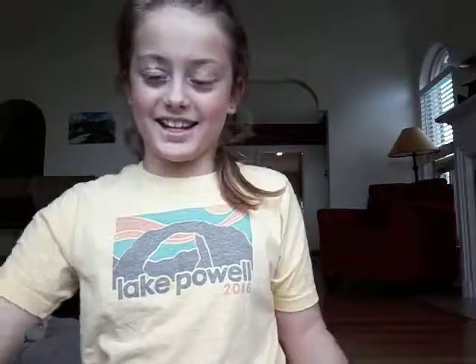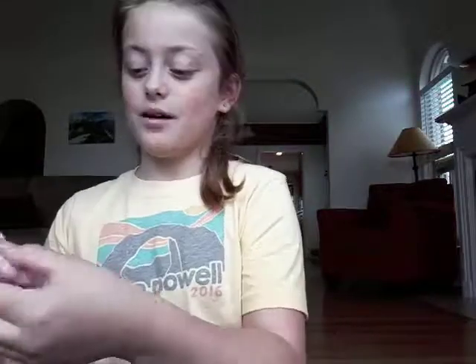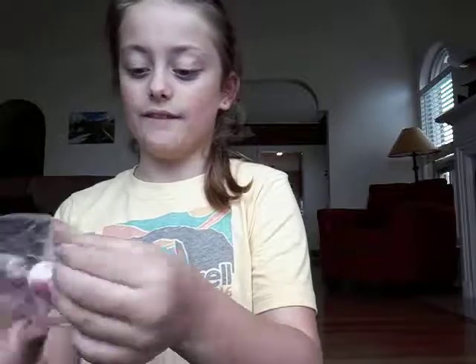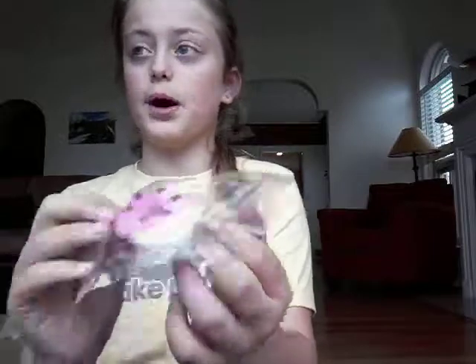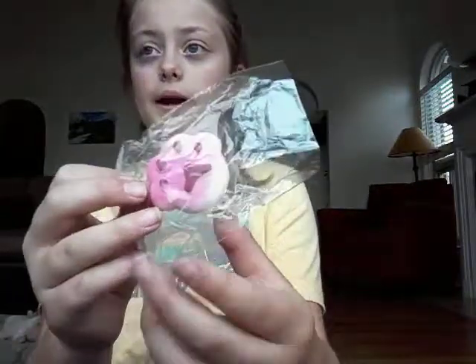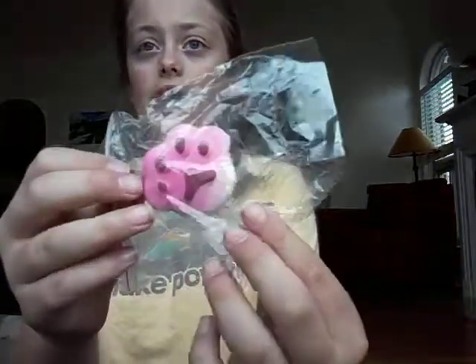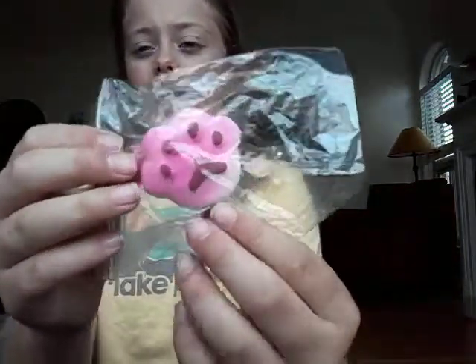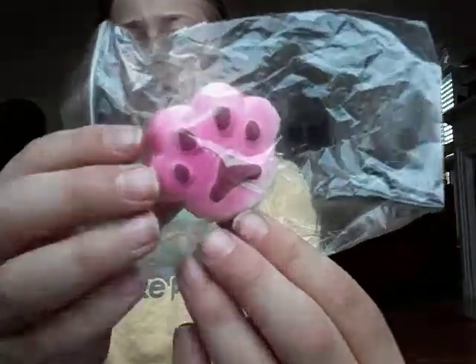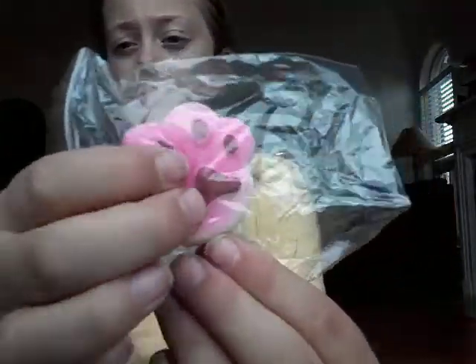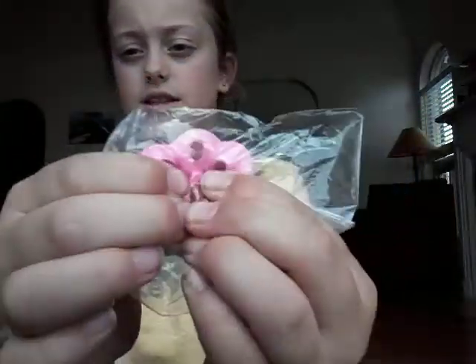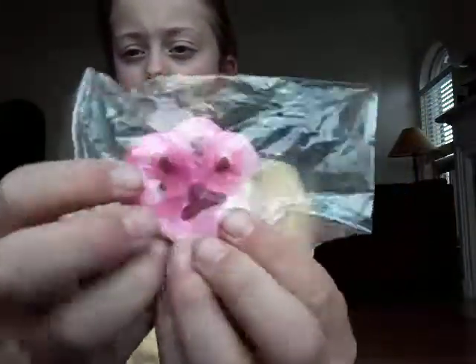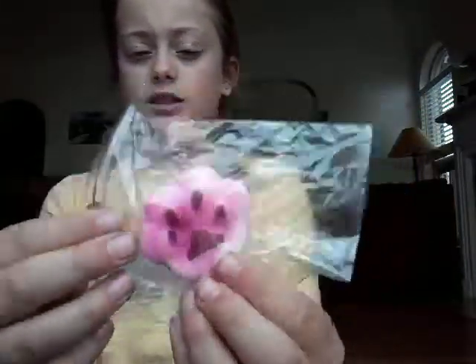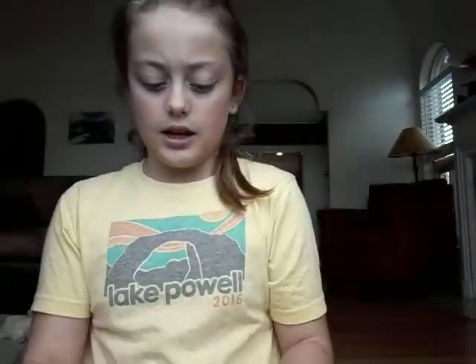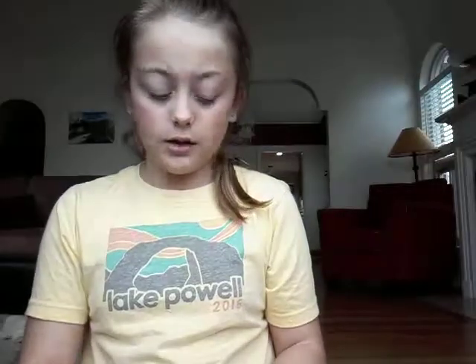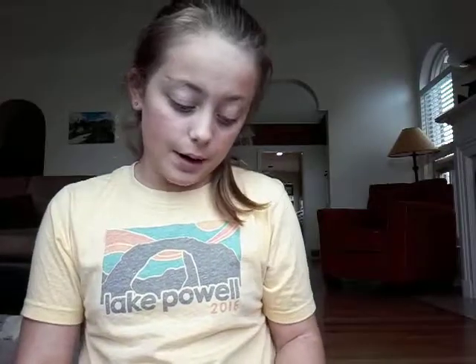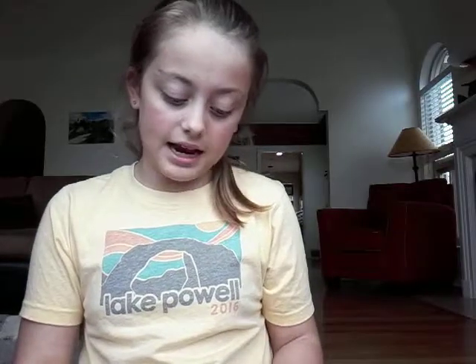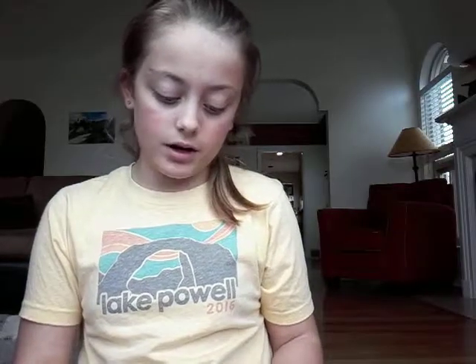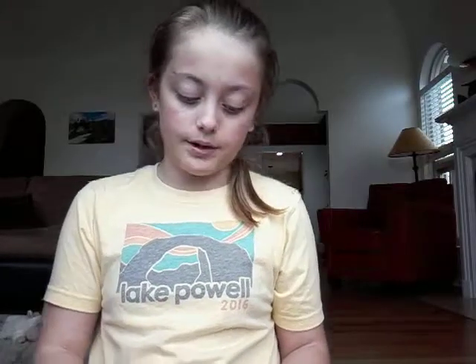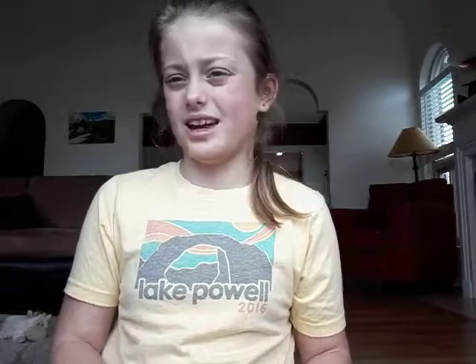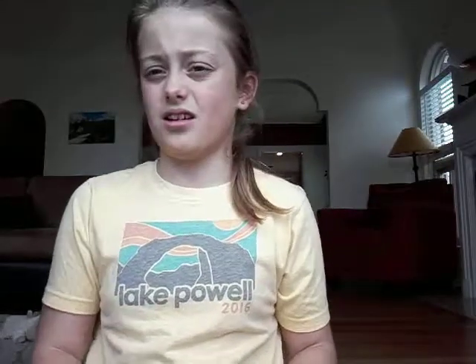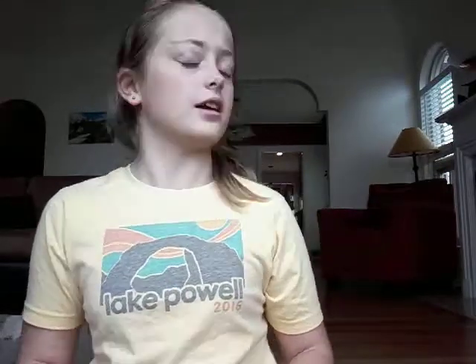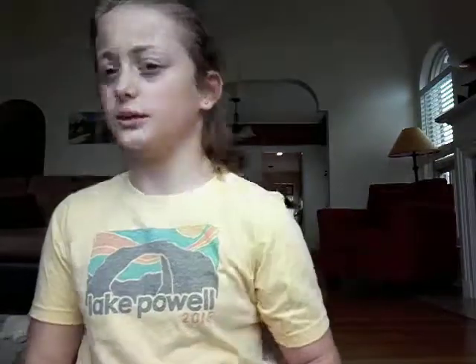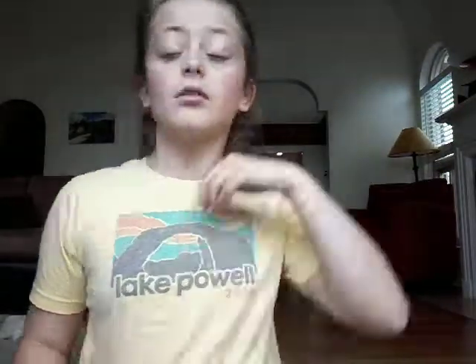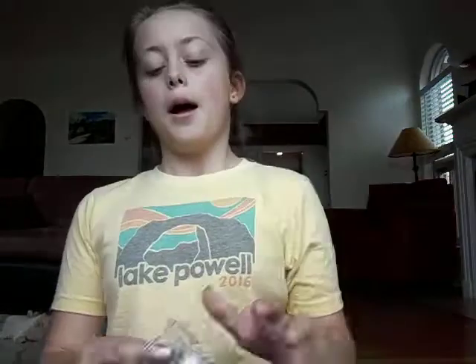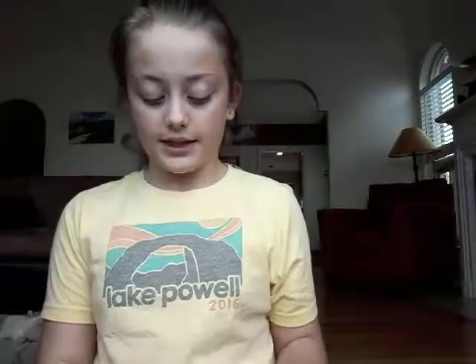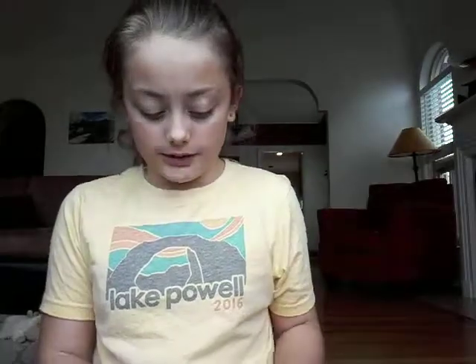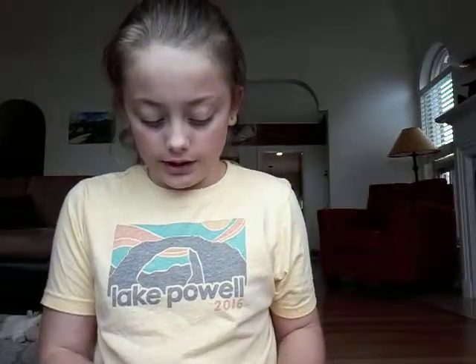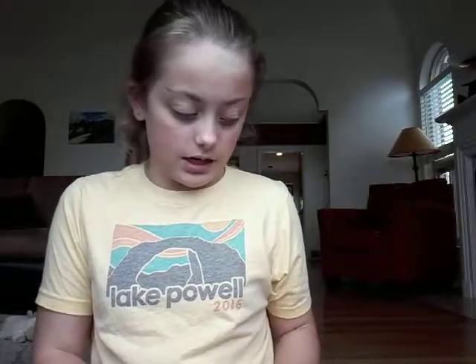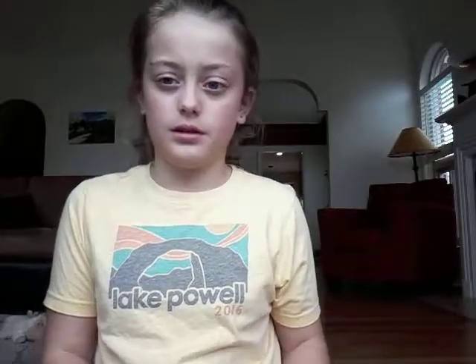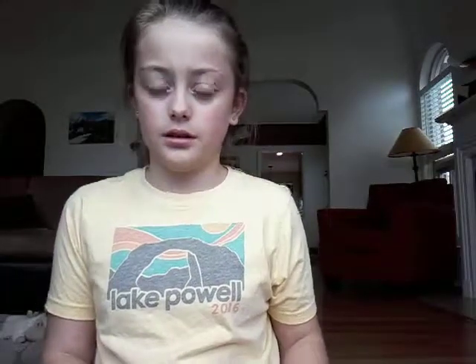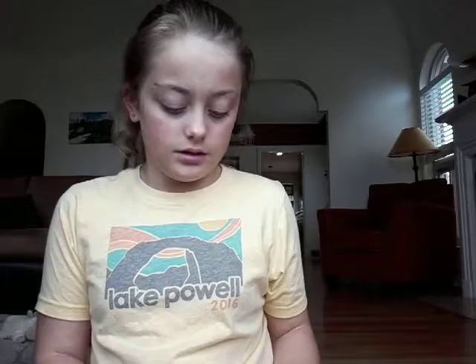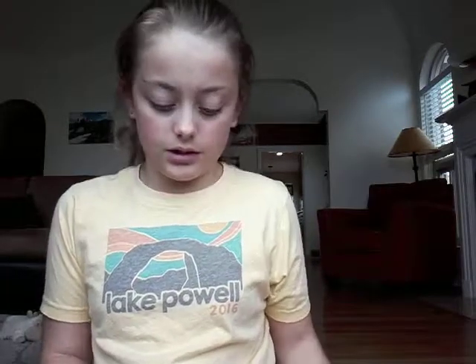Next we have this paw print. I actually have a lot of these in this package, and I love the paw prints. I've been wanting a paw print squishy for a really long time.